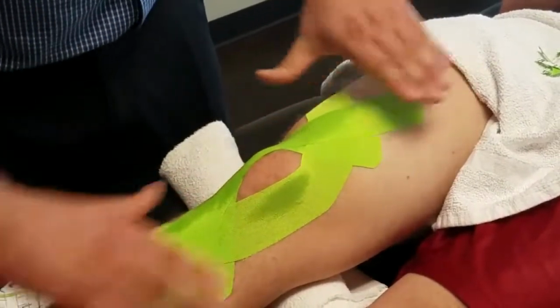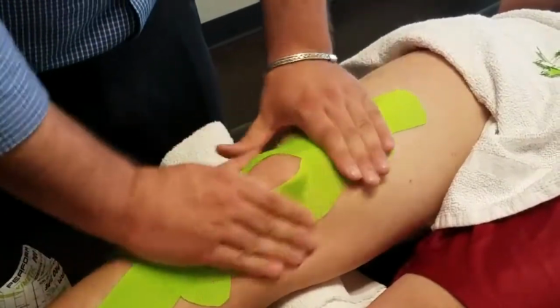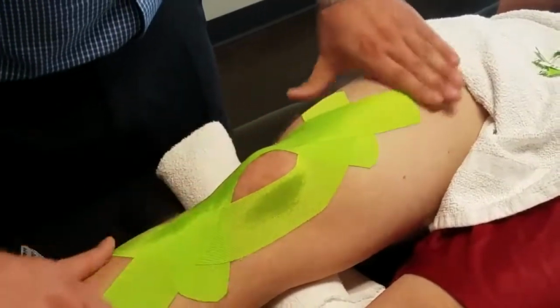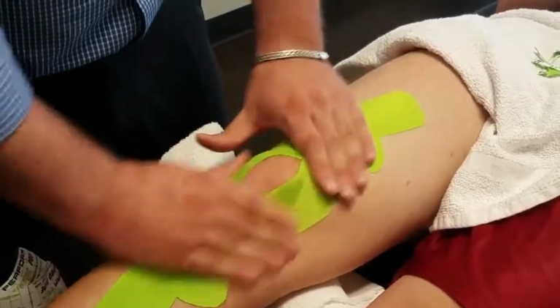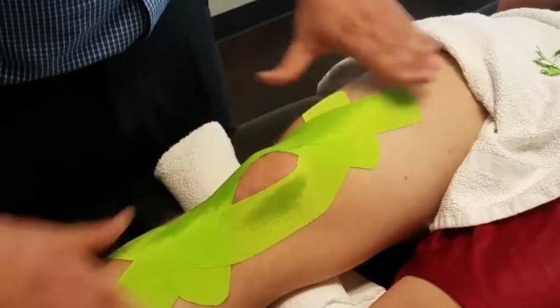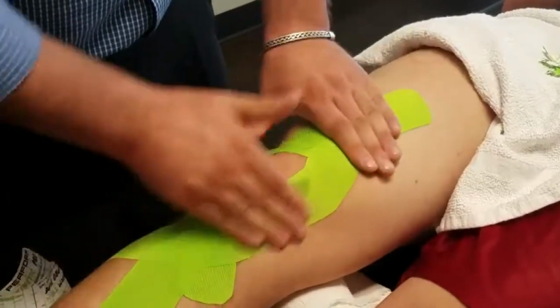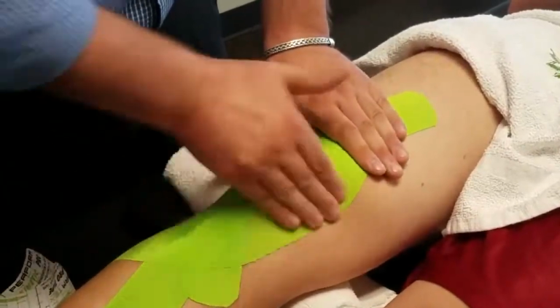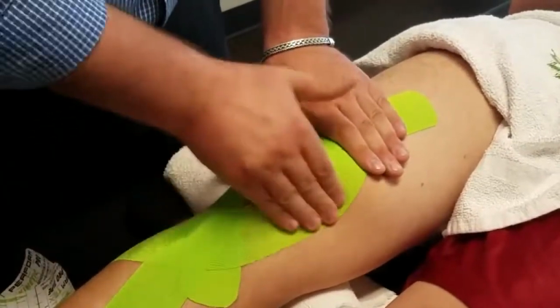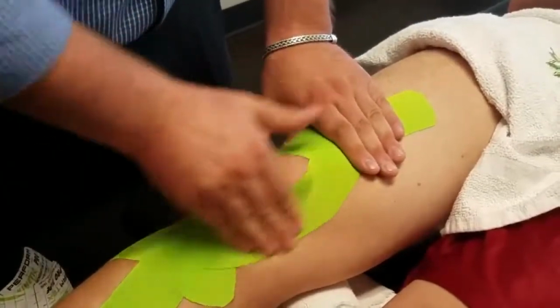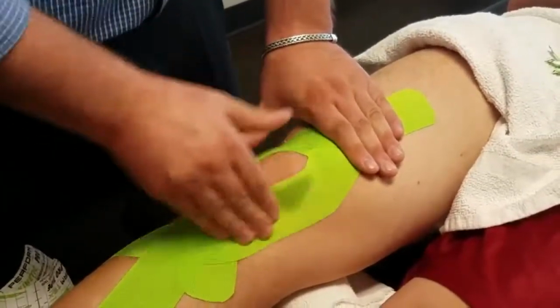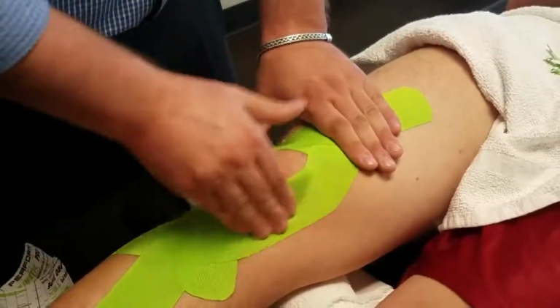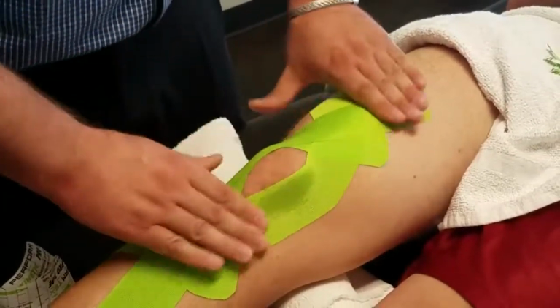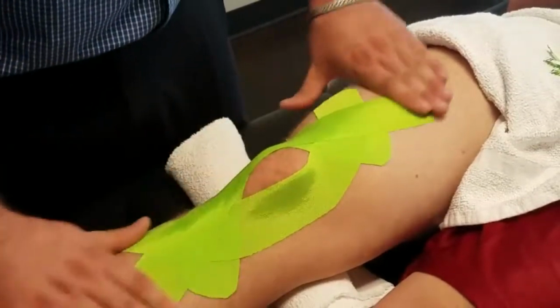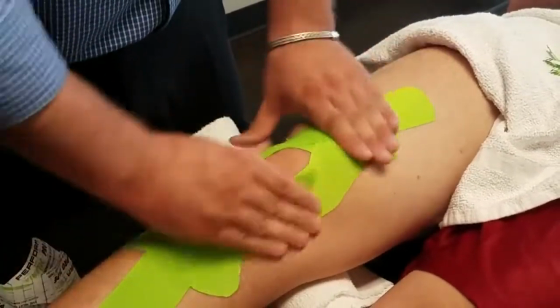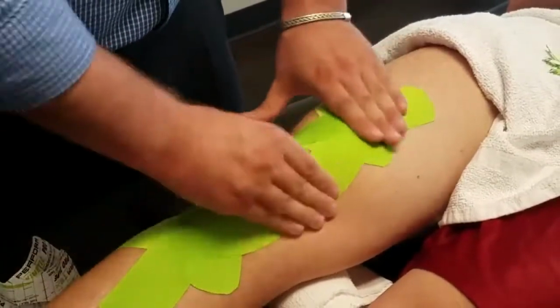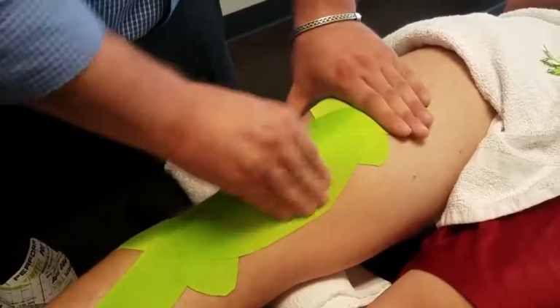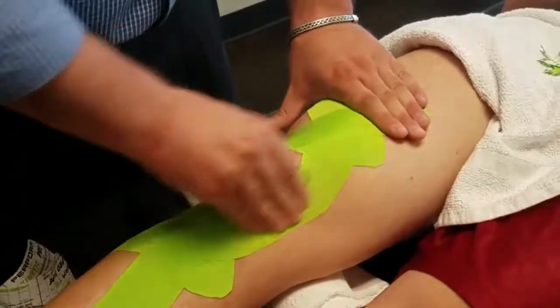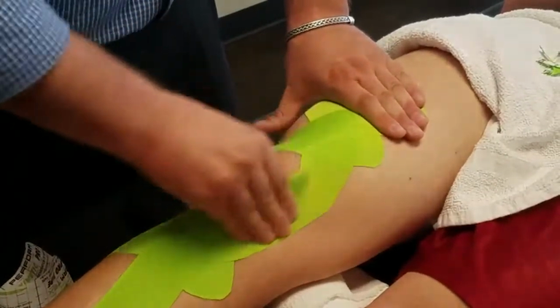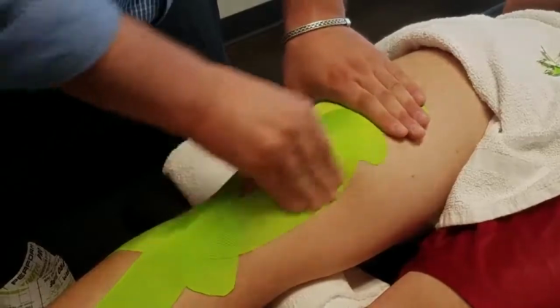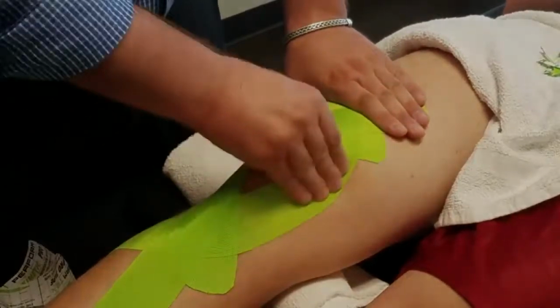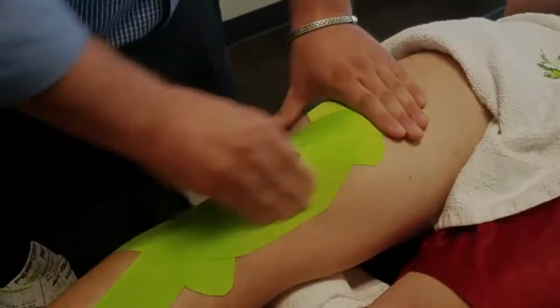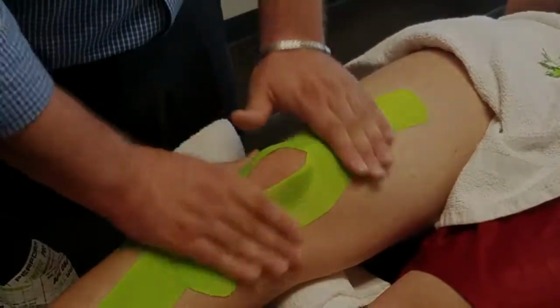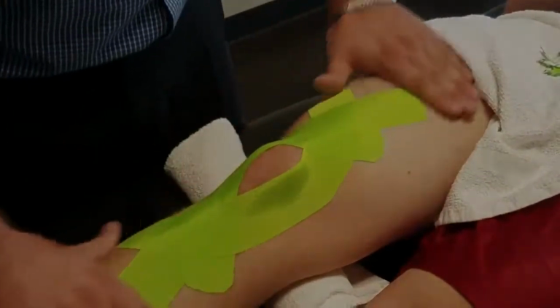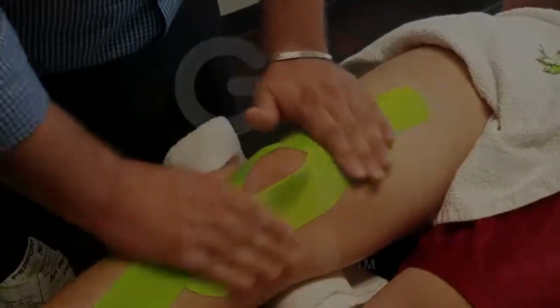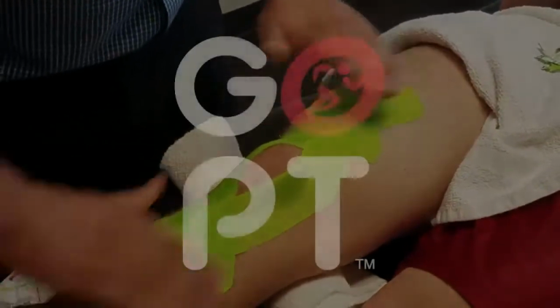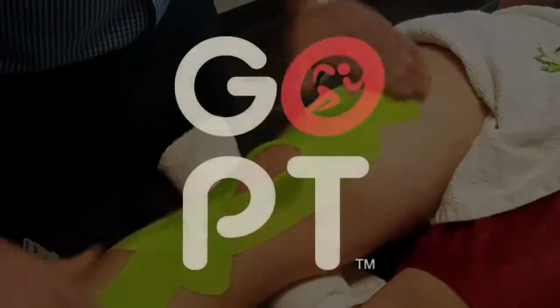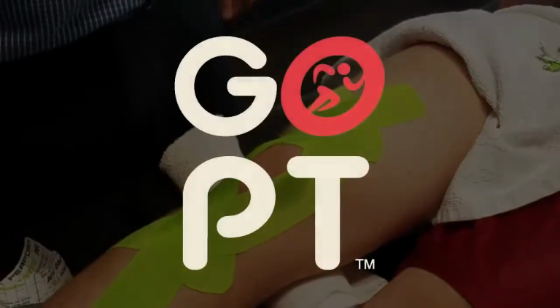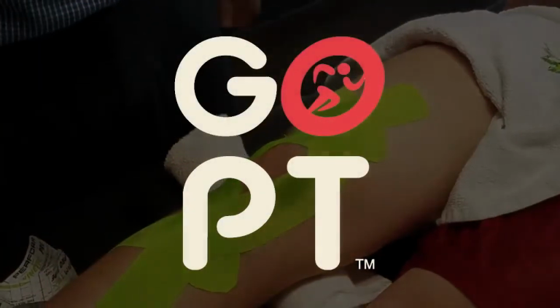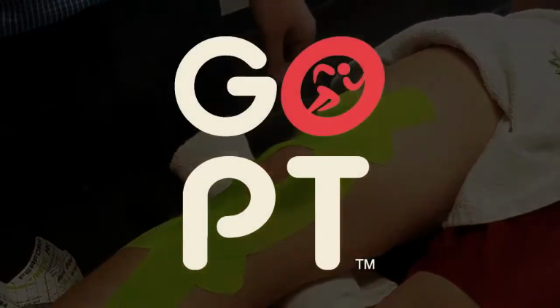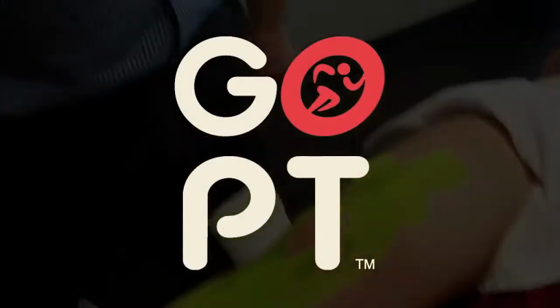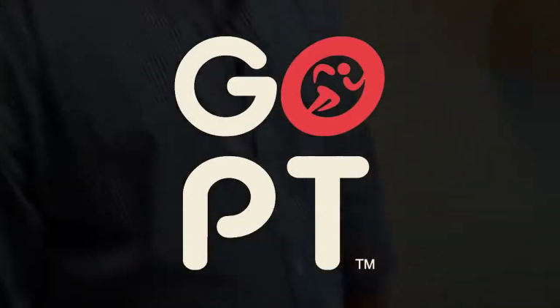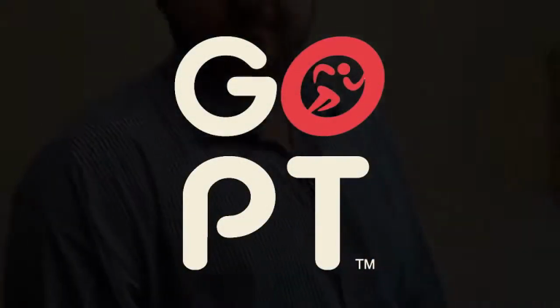Smooth it out and give it a few rubs — the adhesive is heat activated. Smooth it out, give it a few rubs, and that should be good to go. Thanks a lot.